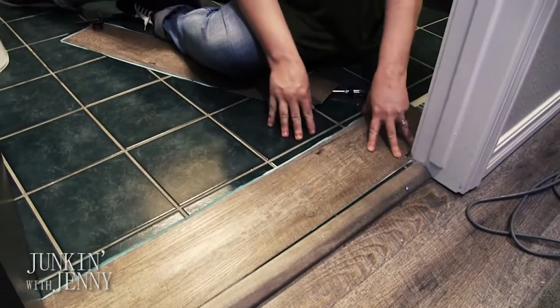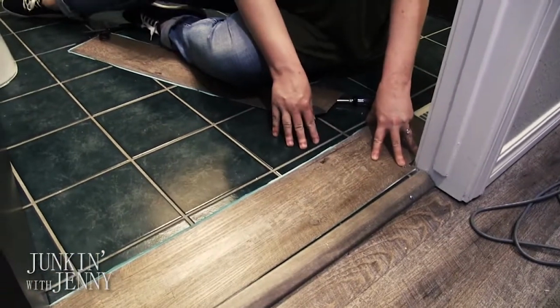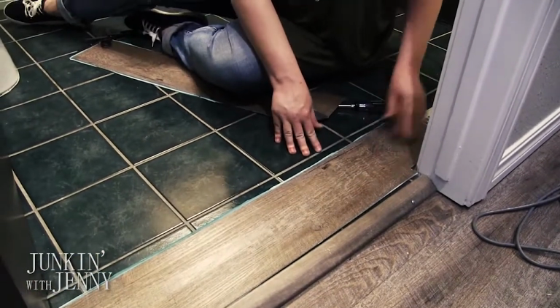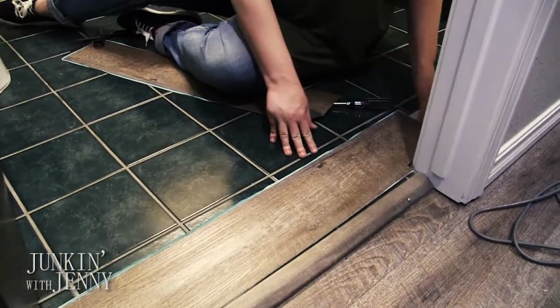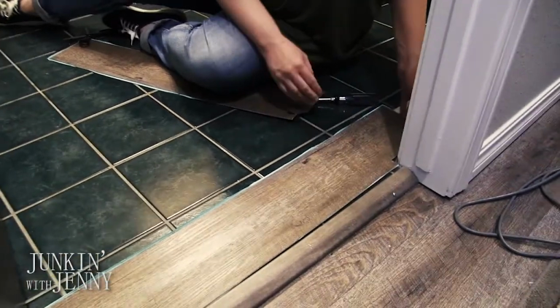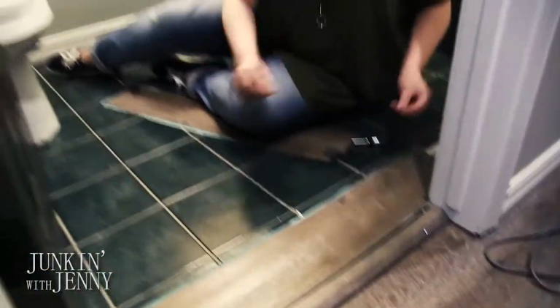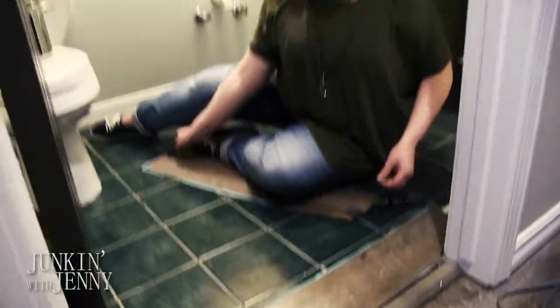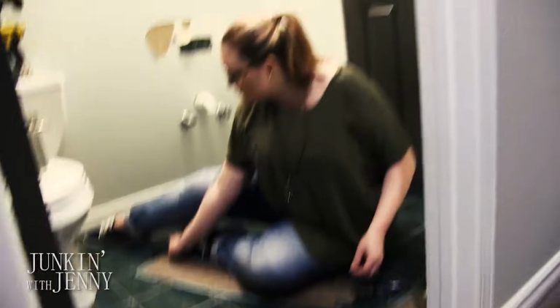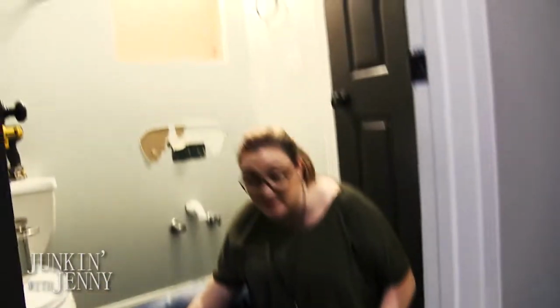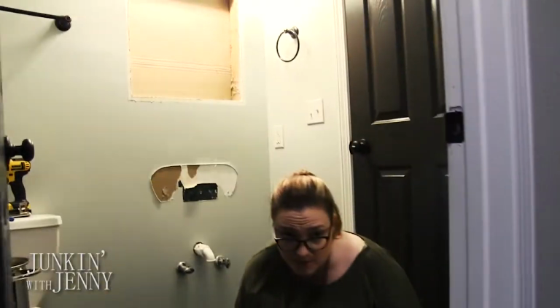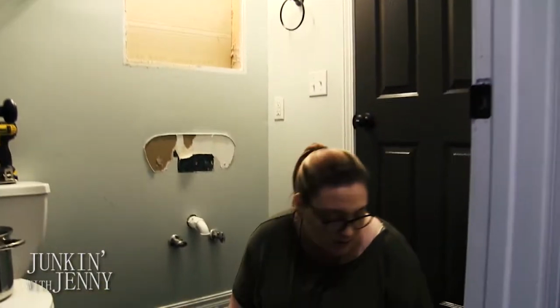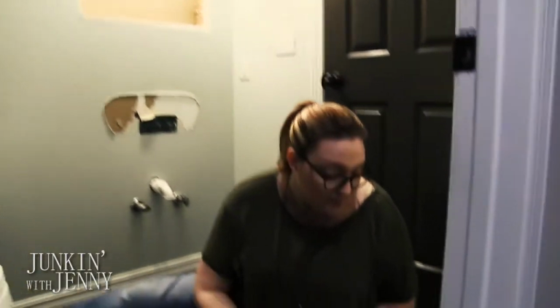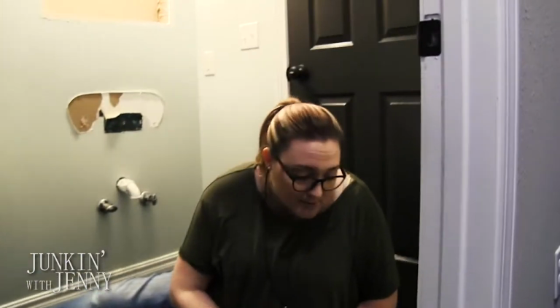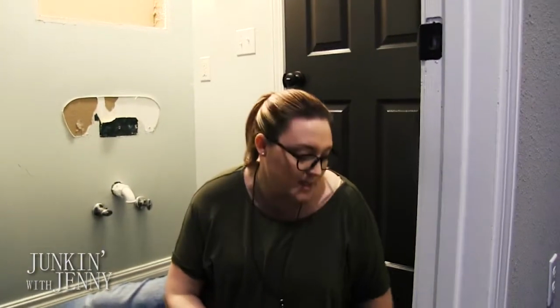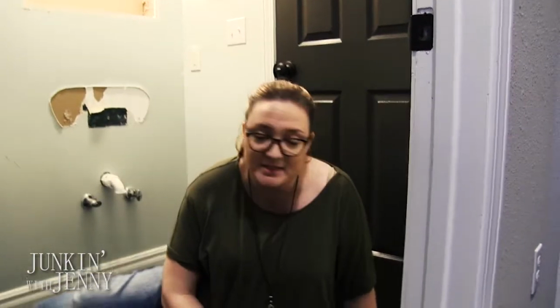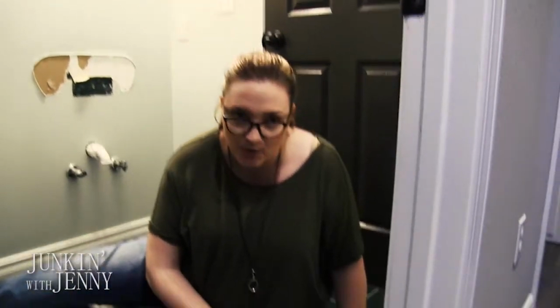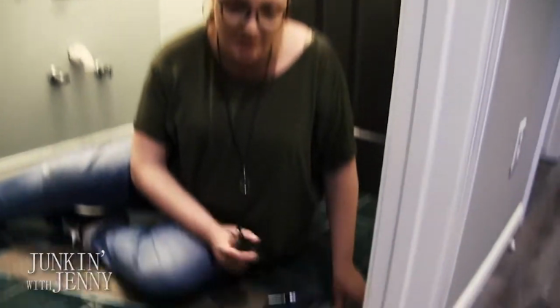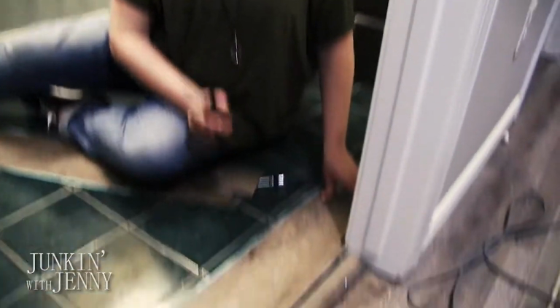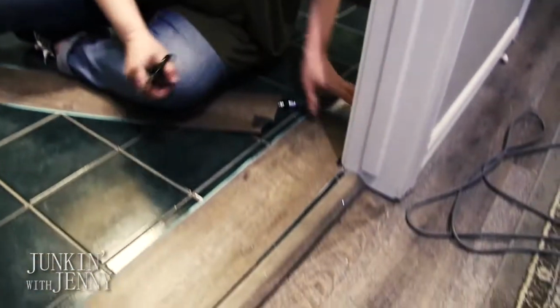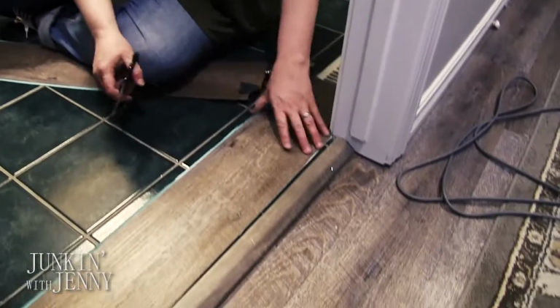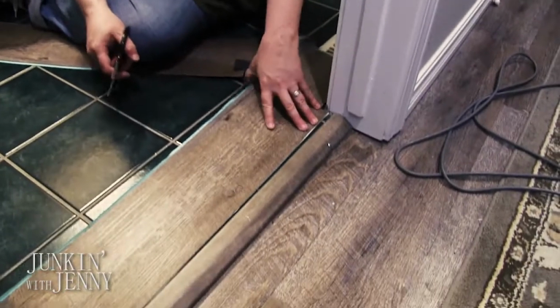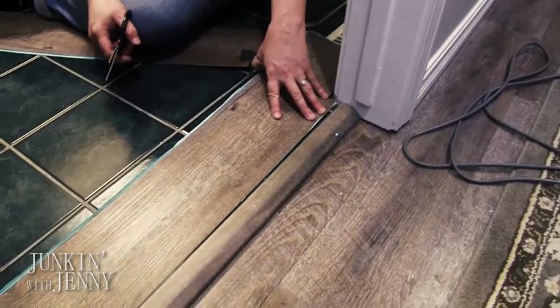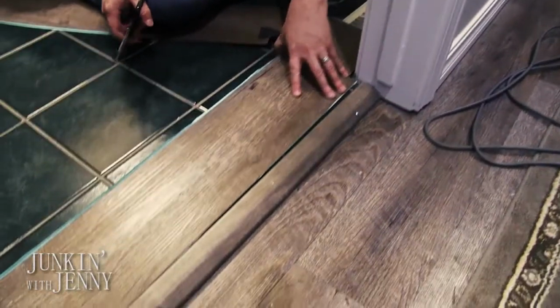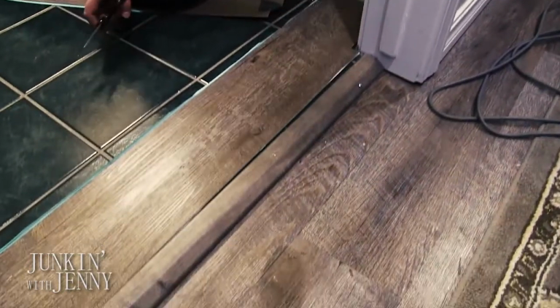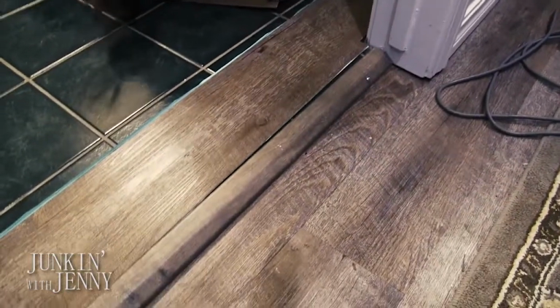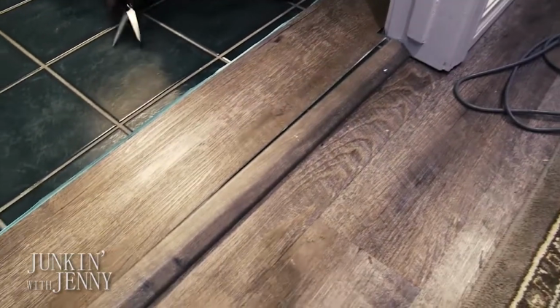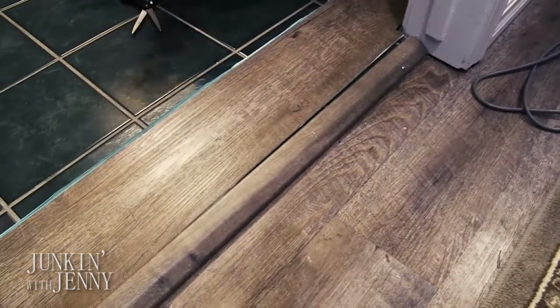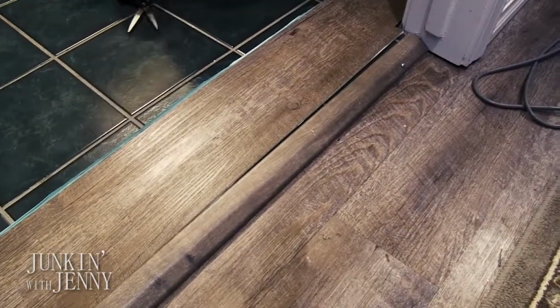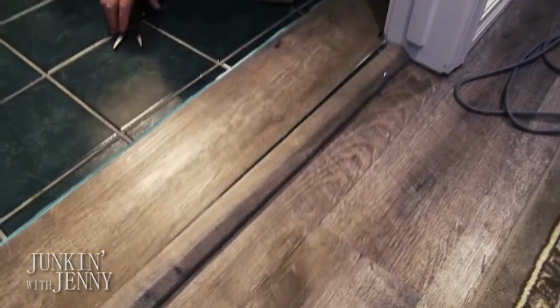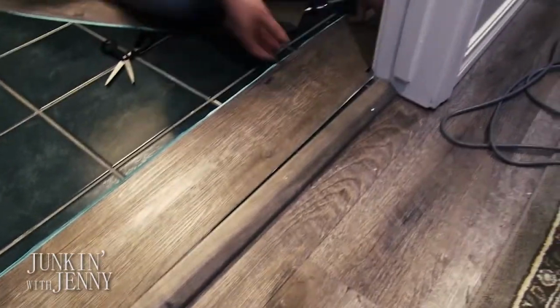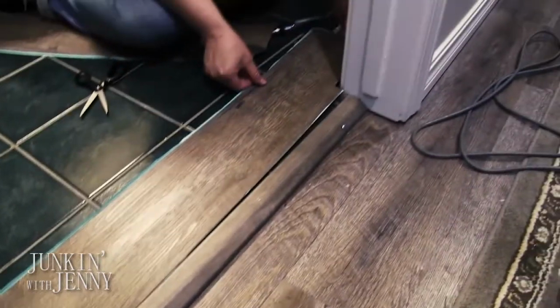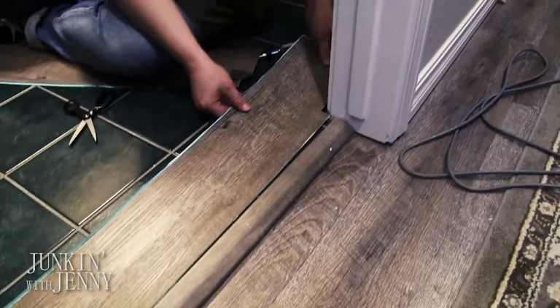I love working with these vinyl planks because they are so easy — you can literally cut them with scissors. But as easy as they are to work with, they're extremely tough. They are great for kids, pets, and klutzy people like myself. They work wonderfully.